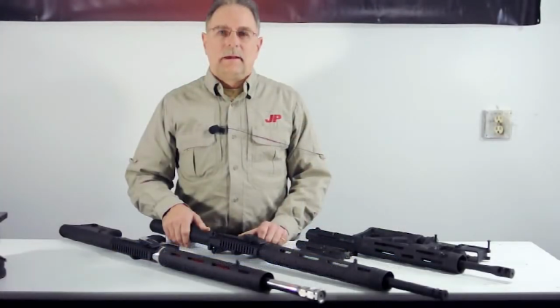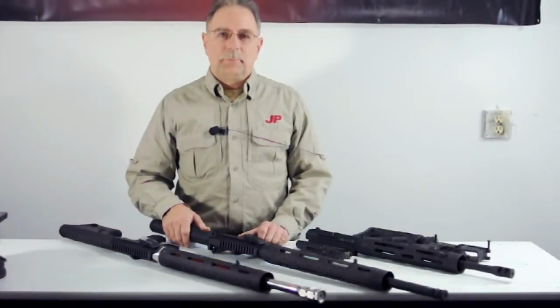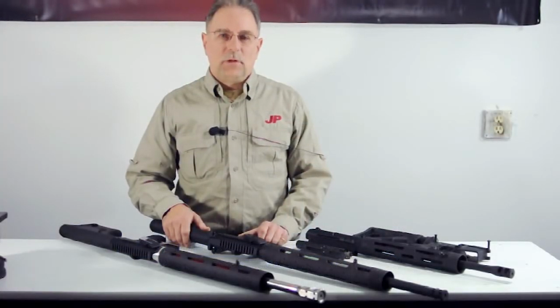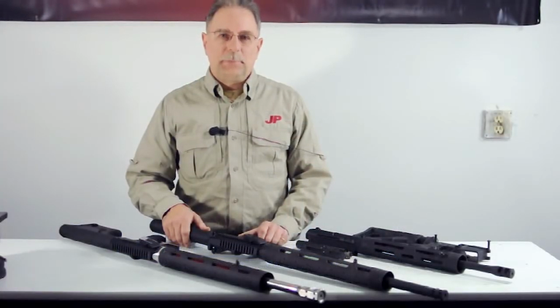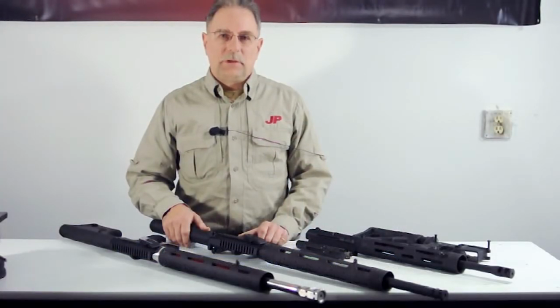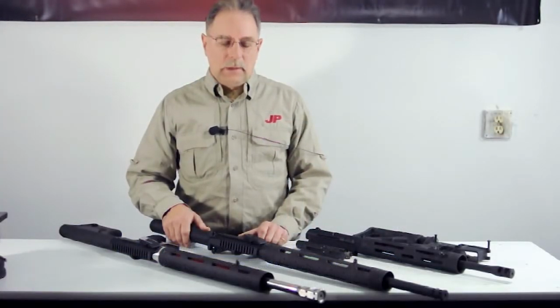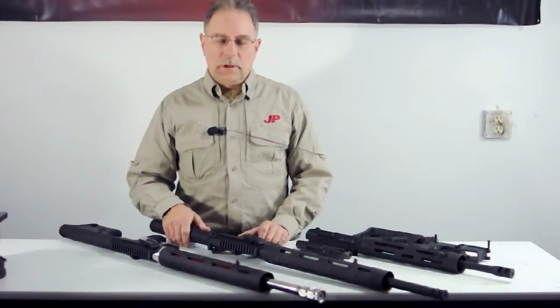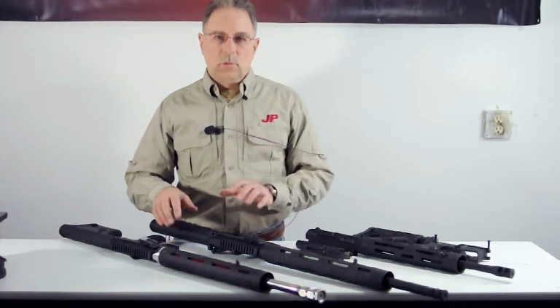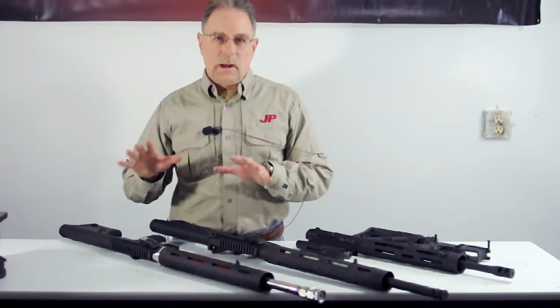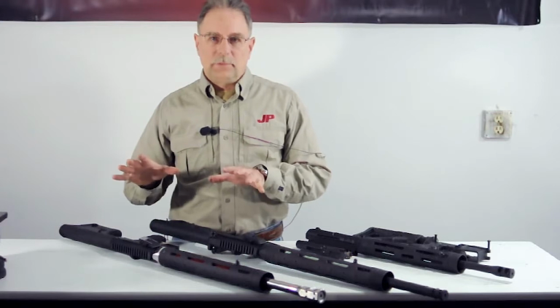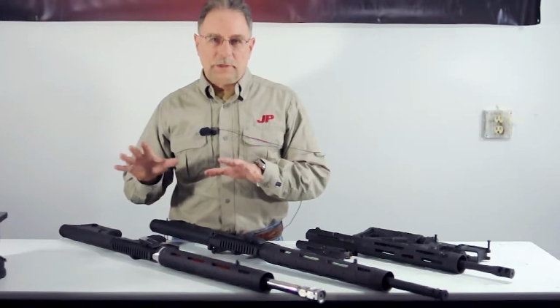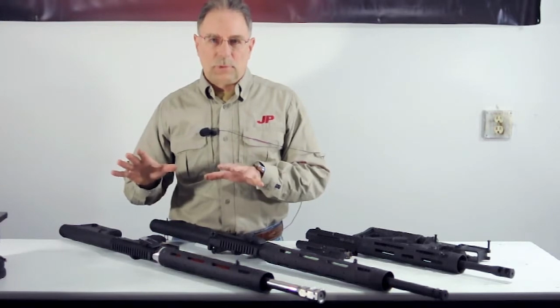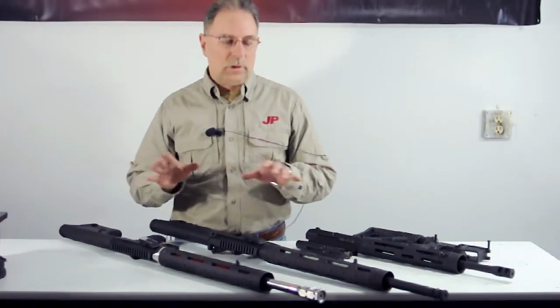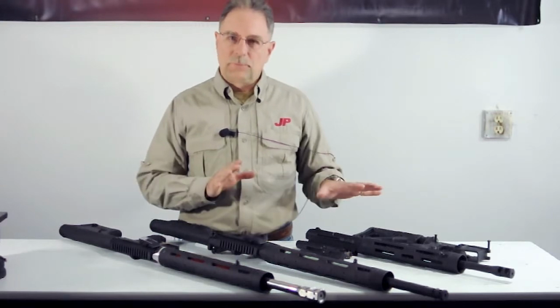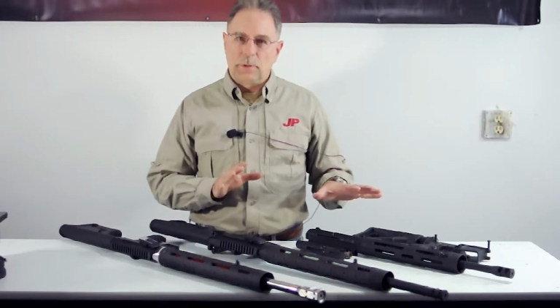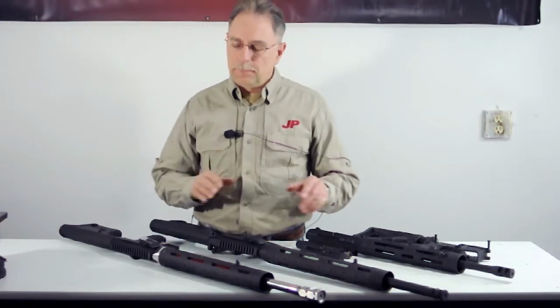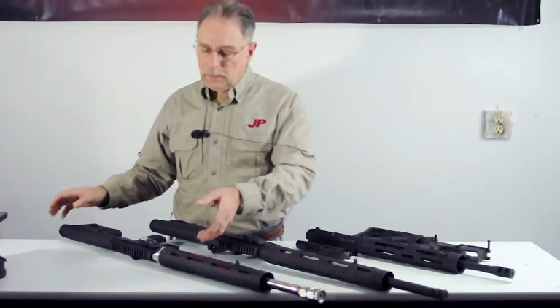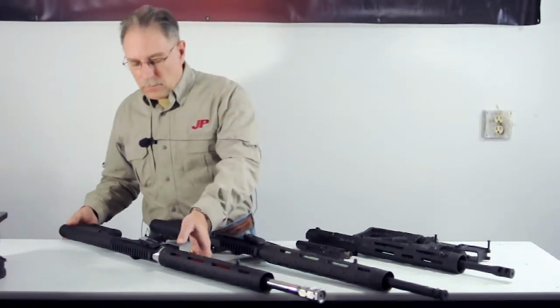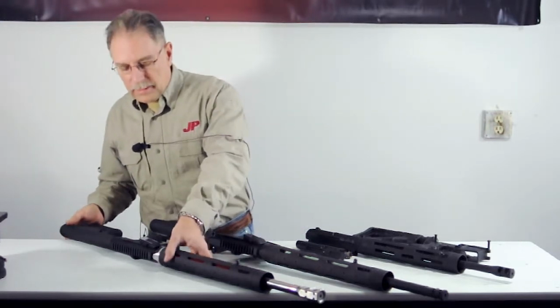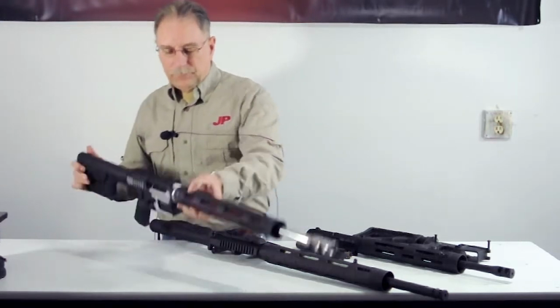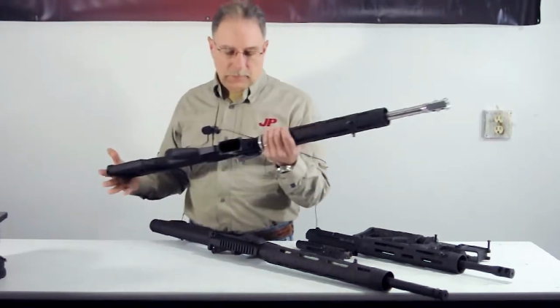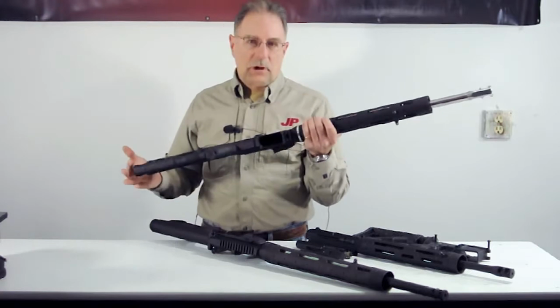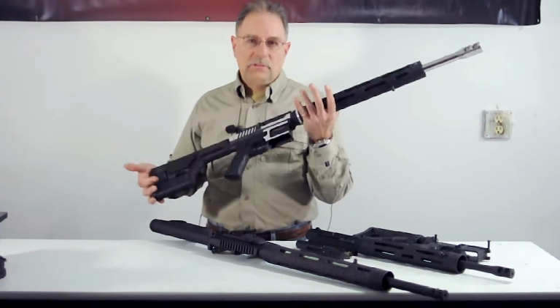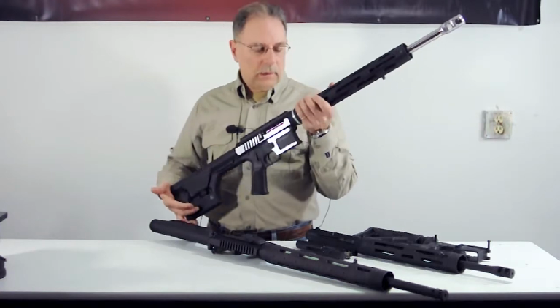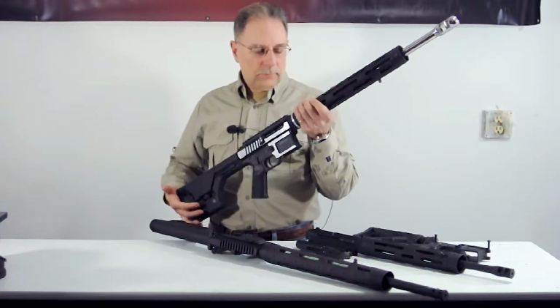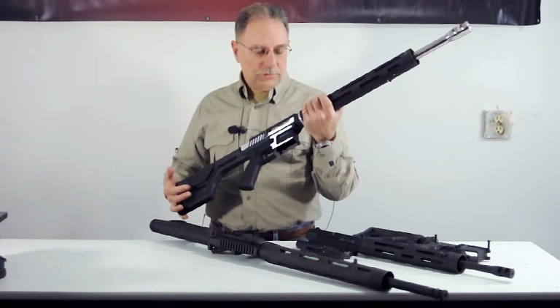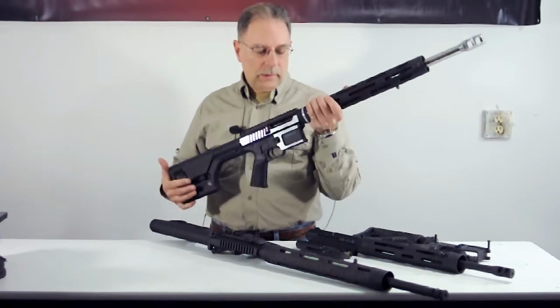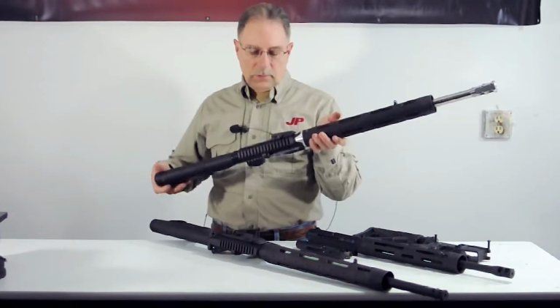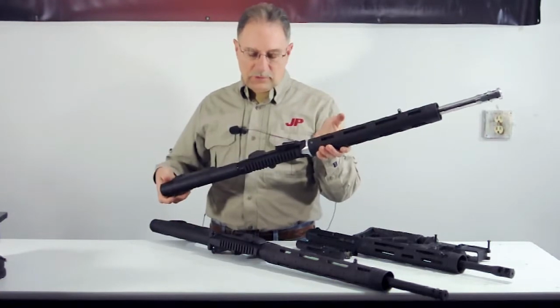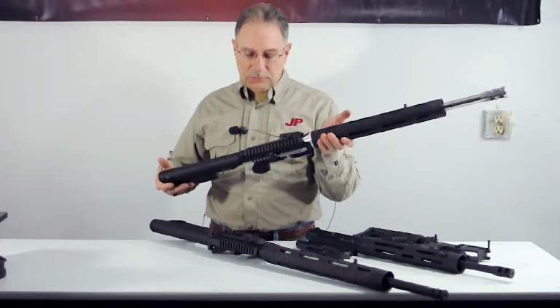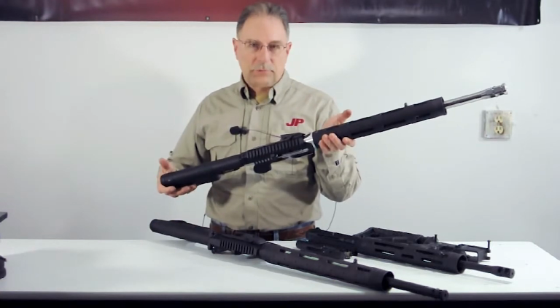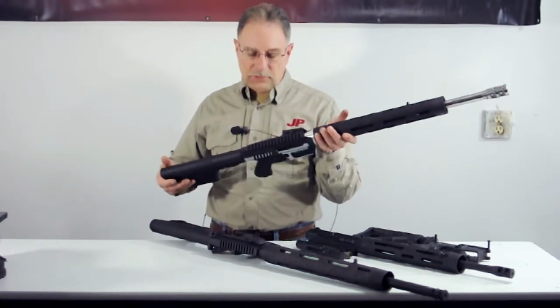Hi, I'm John Paul from JP Enterprises. I want to take the whole concept of the side charge rifle one step further for you now. Once again, here's our SCR 11, which is a new side charge rifle for 2011.